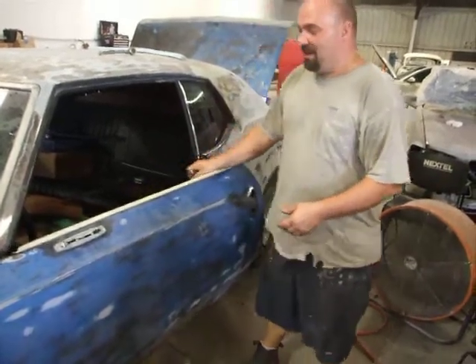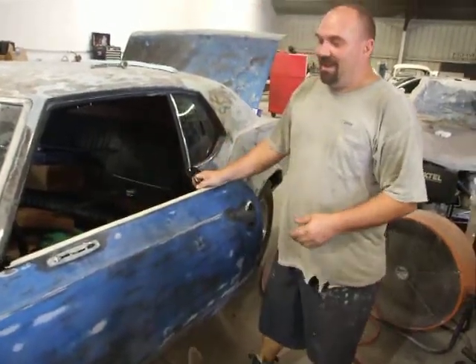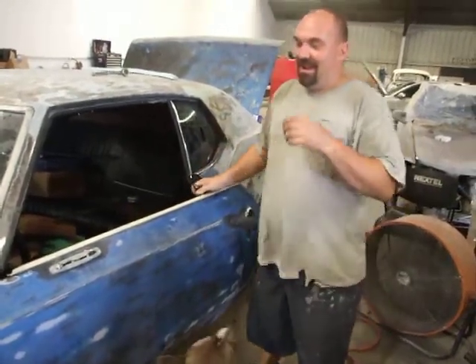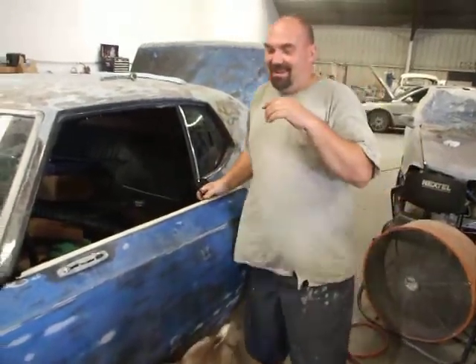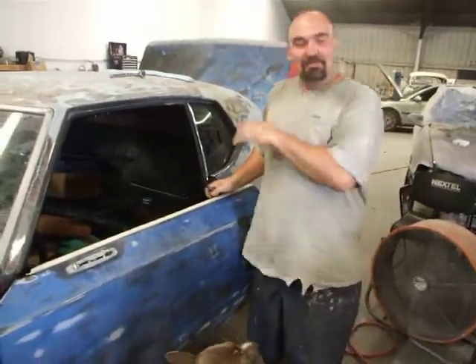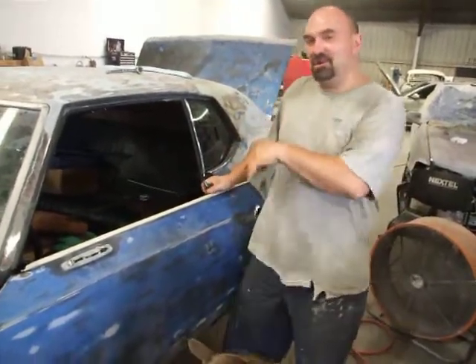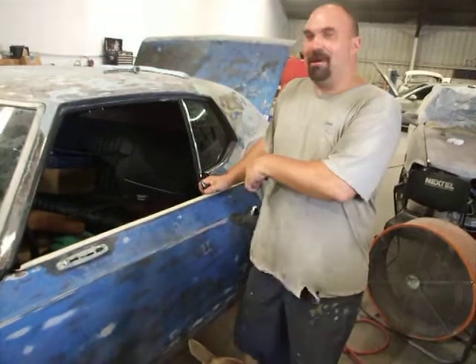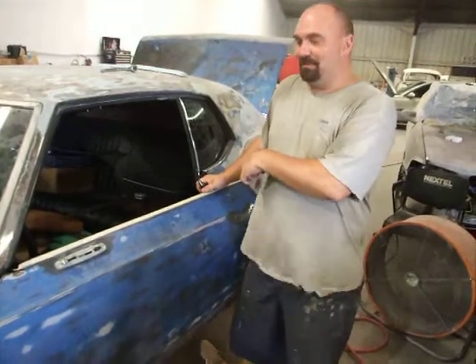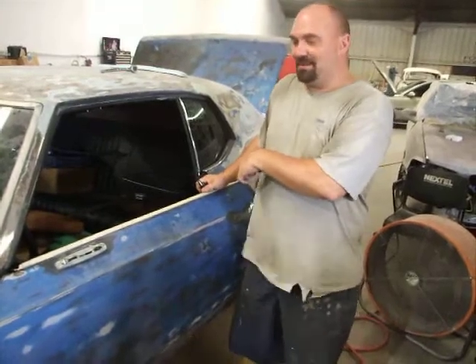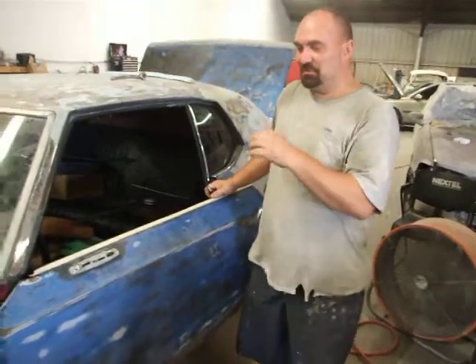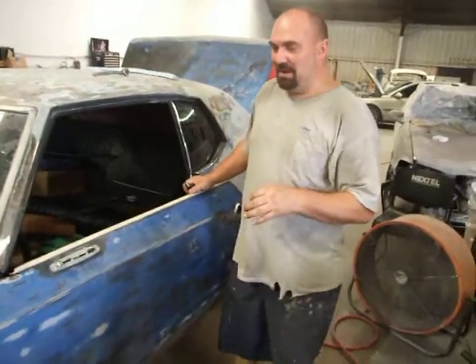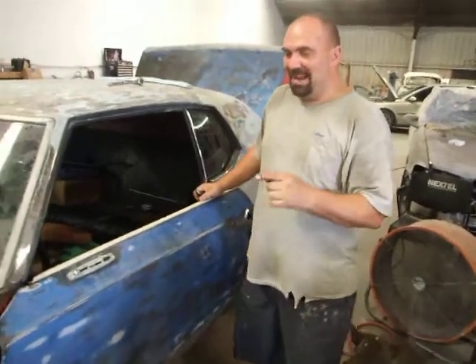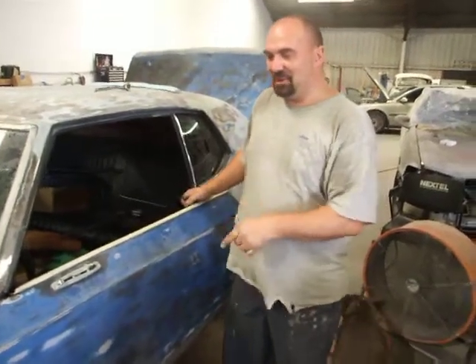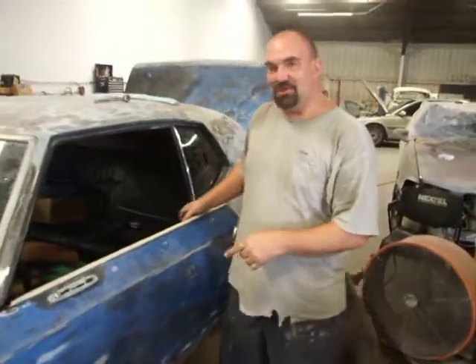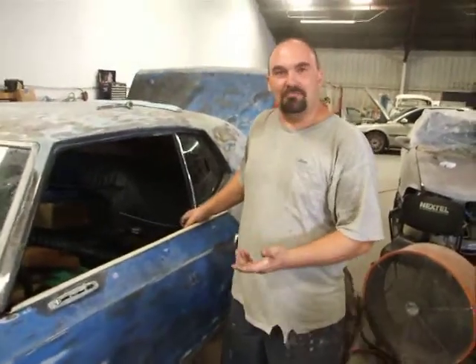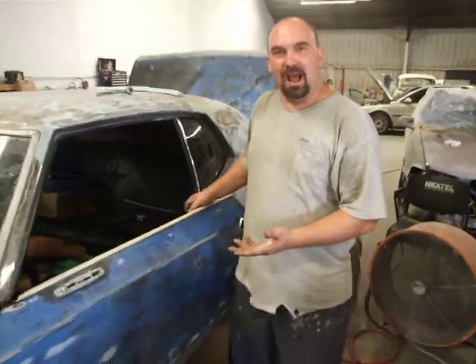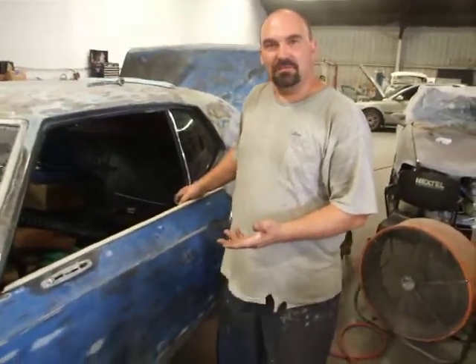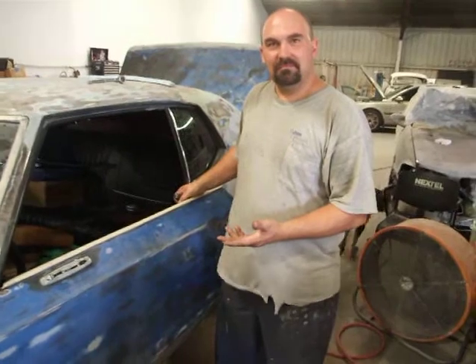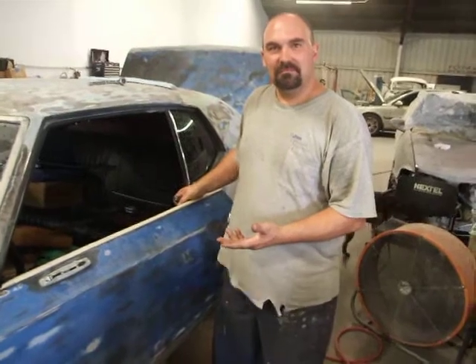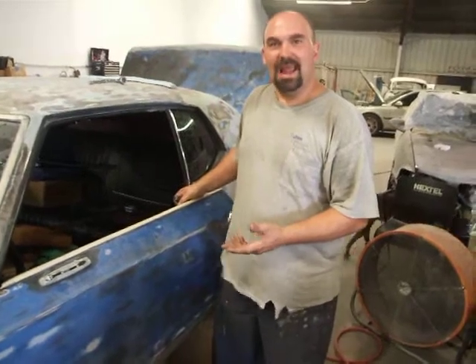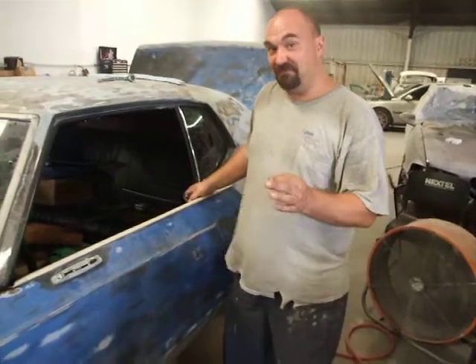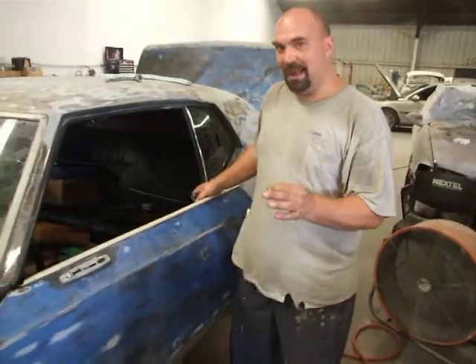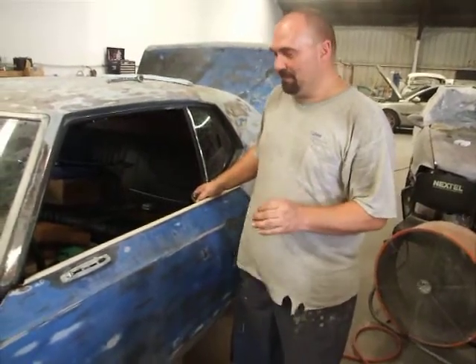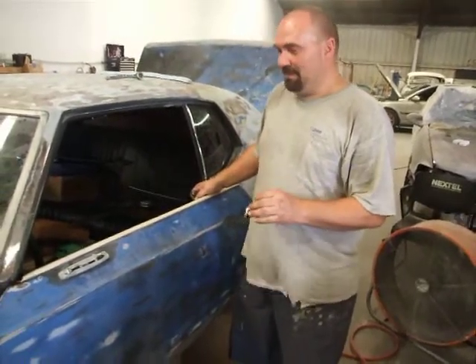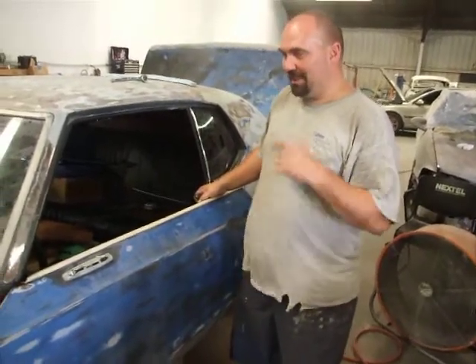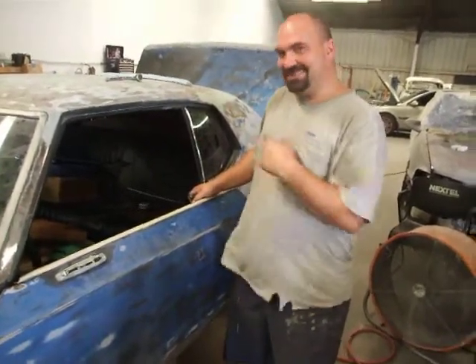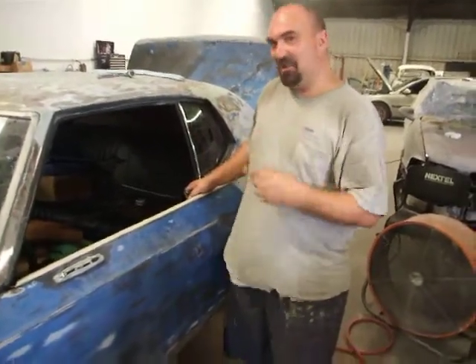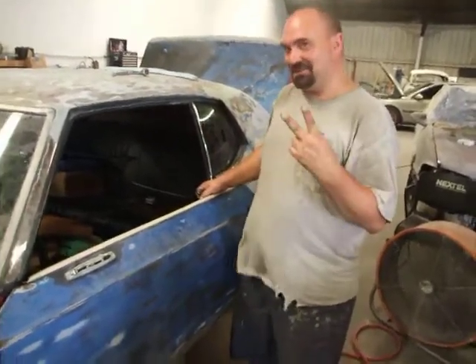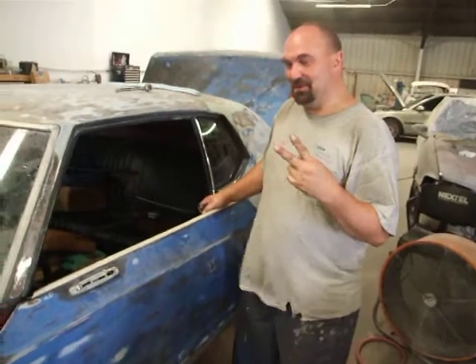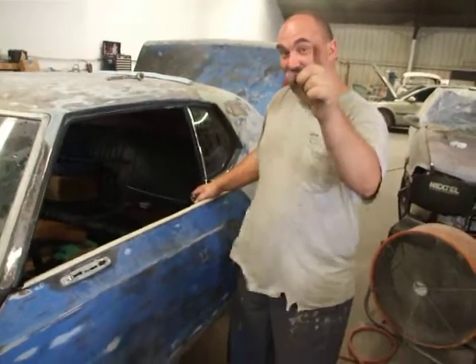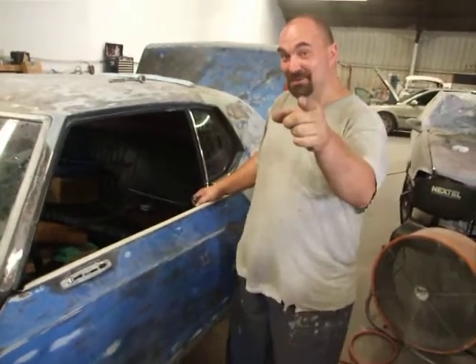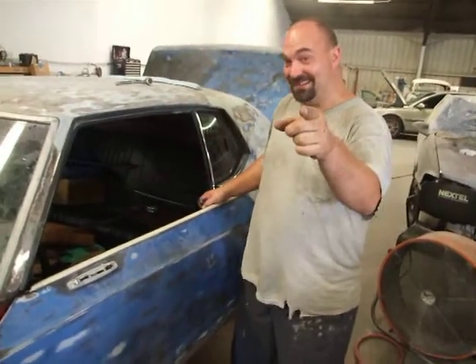I'm not going to show you how I did it, because, believe me, each door took what — 8 hours? 8 hours to fabricate. That's 16 hours for 2 doors. Jay, you better appreciate this.